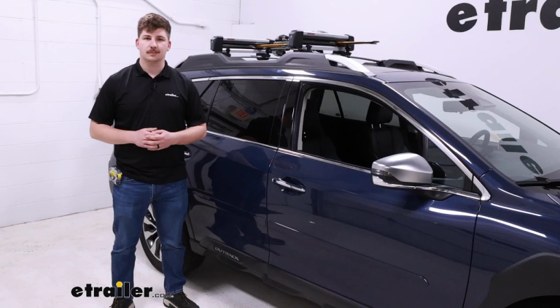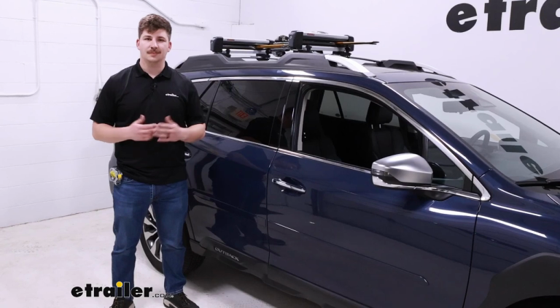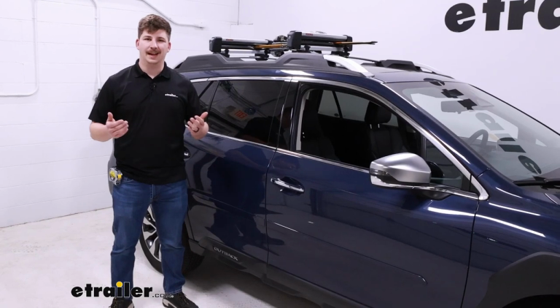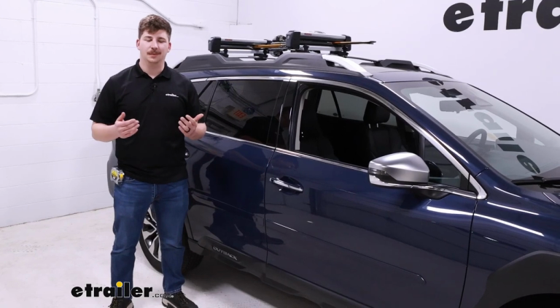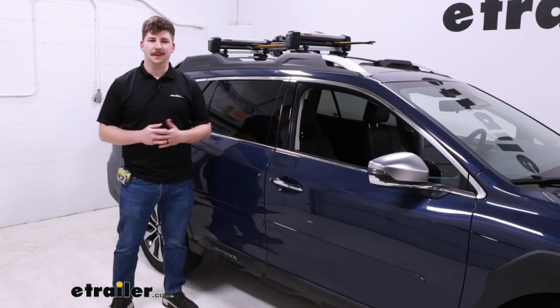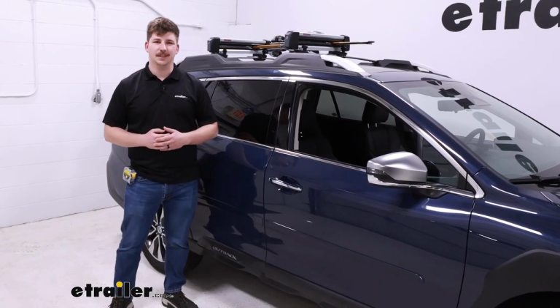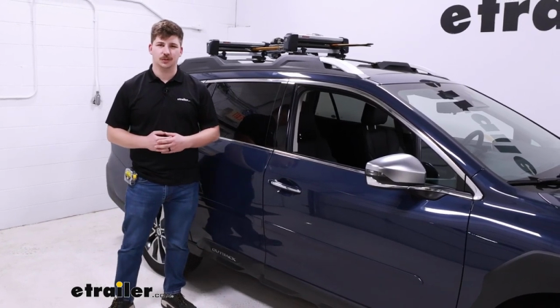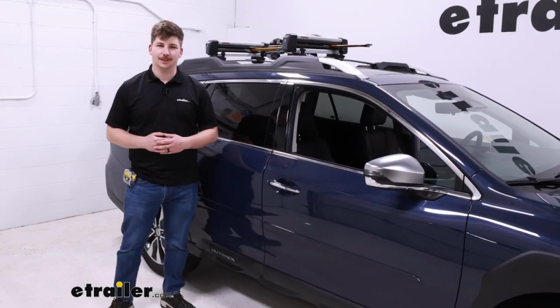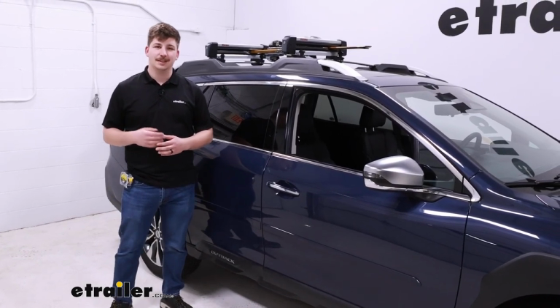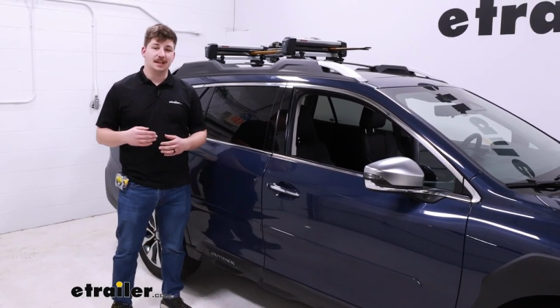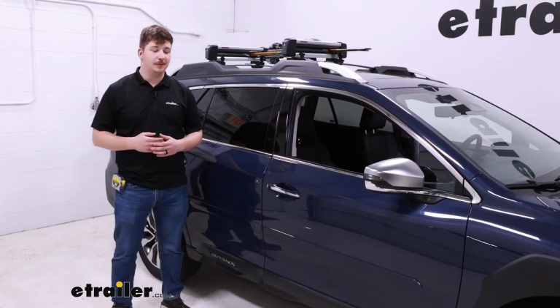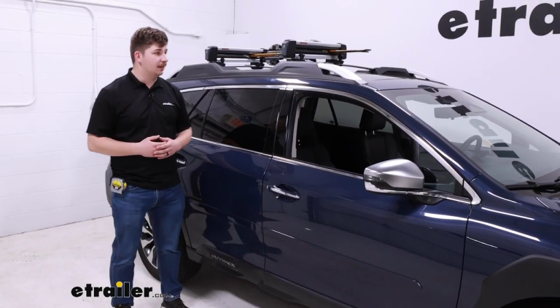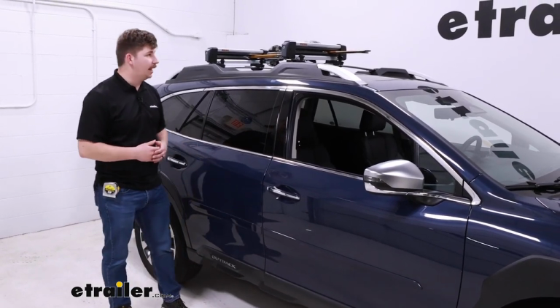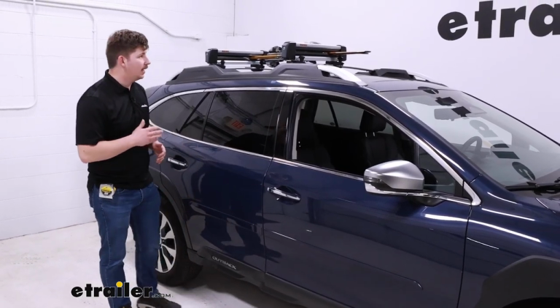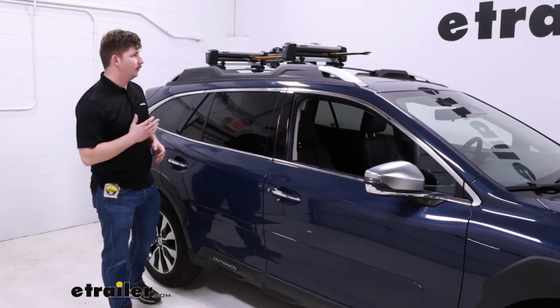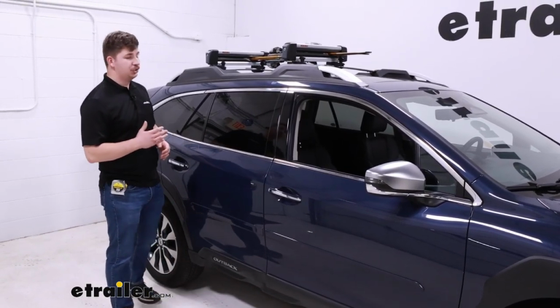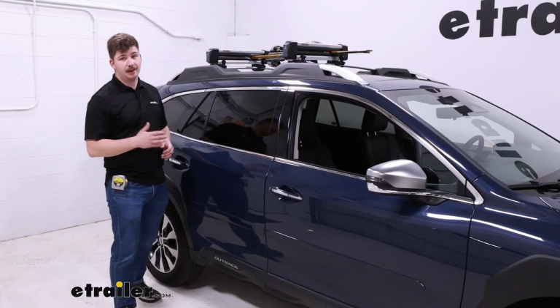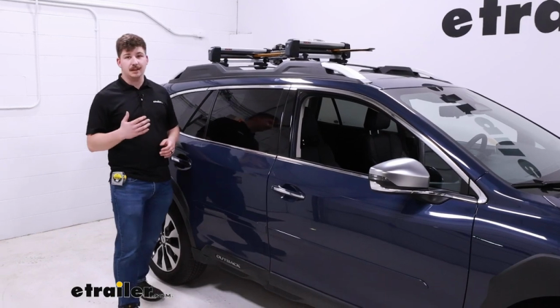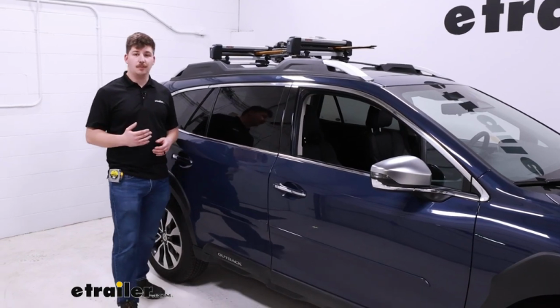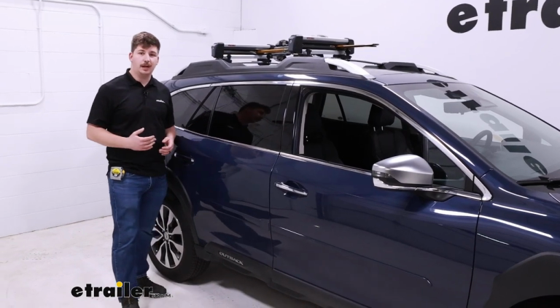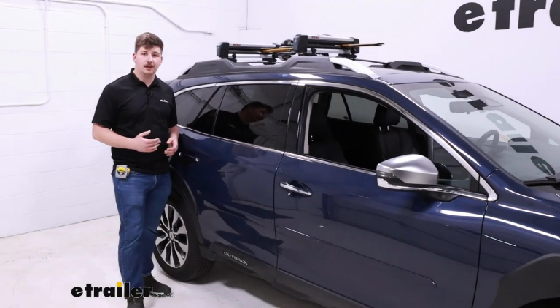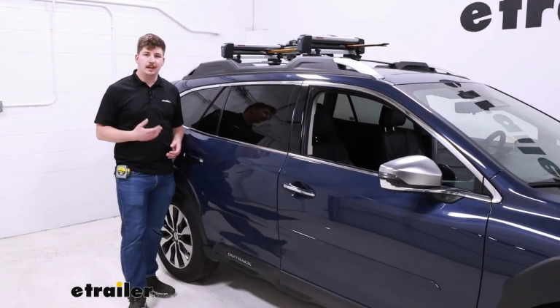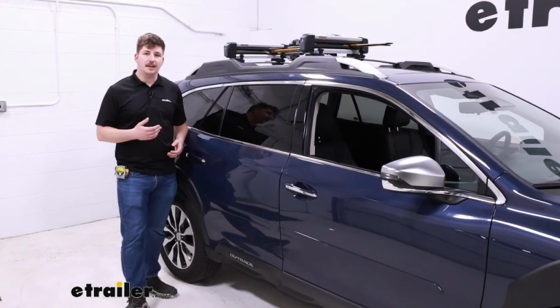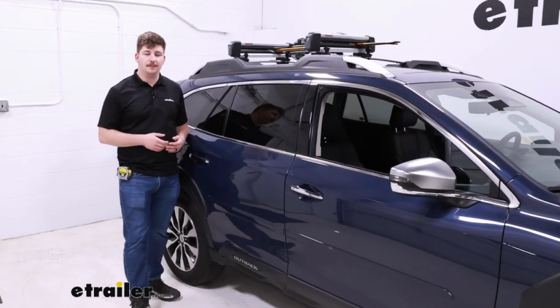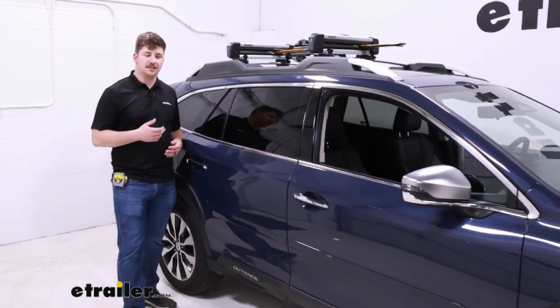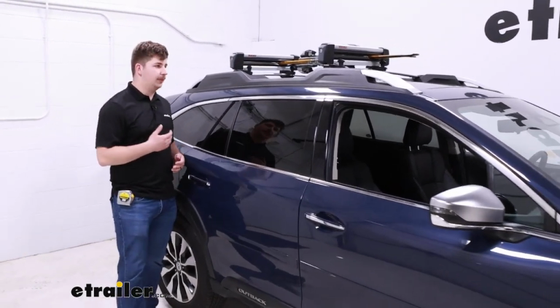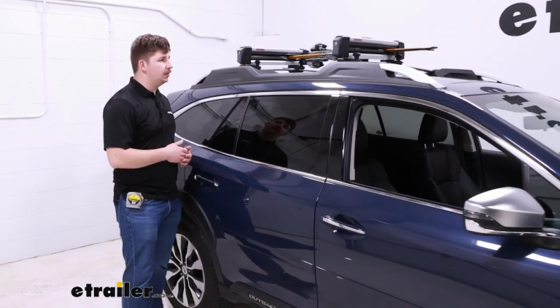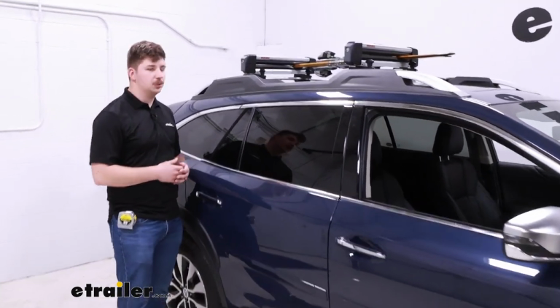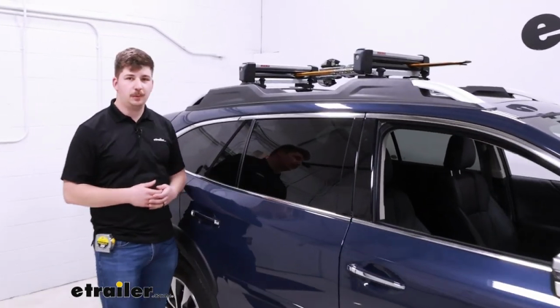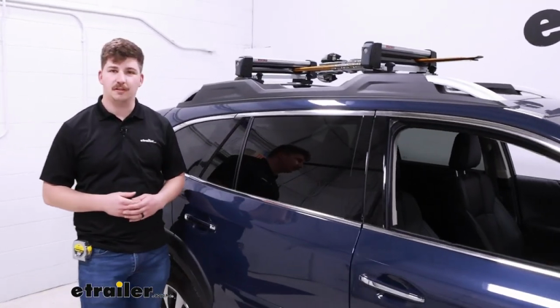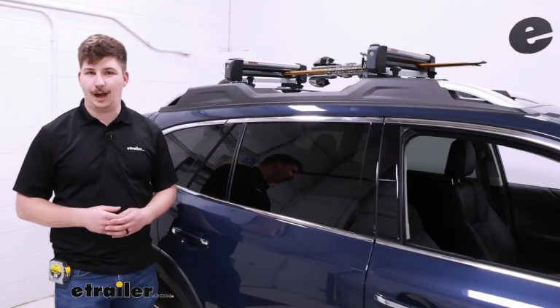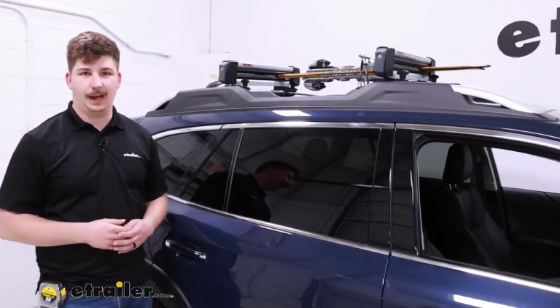Hi everyone, Aiden here at The Trailer. Today we're going to be taking a look at the Yakima FreshTrak ski and snowboard carrier and seeing how it fits on top of our 2023 Subaru Outback.